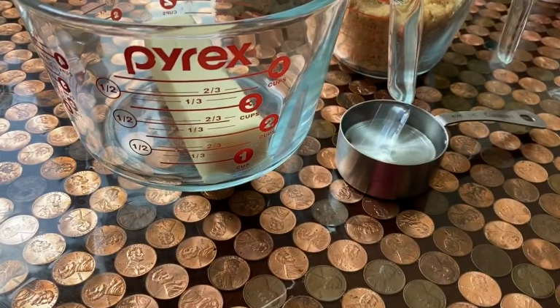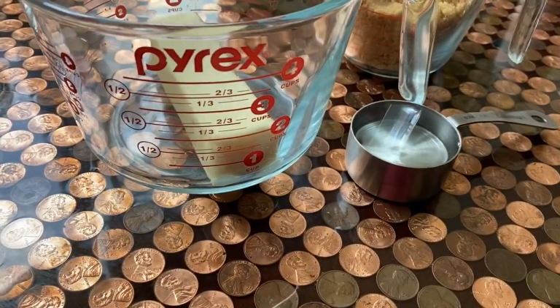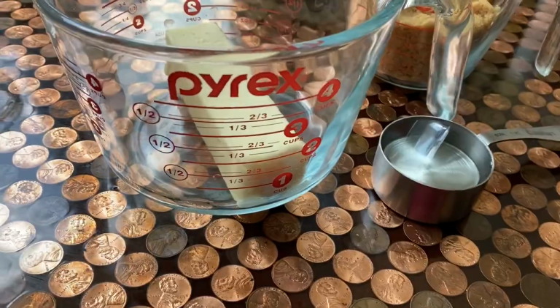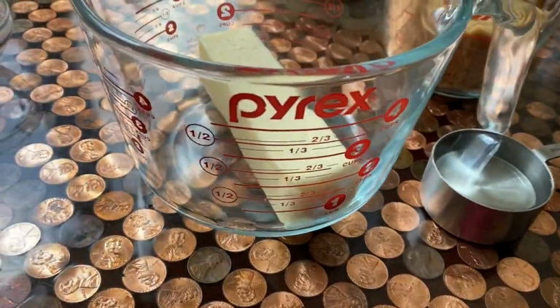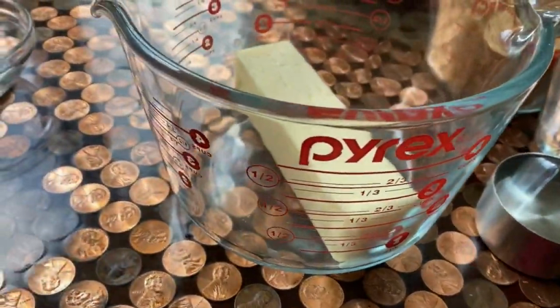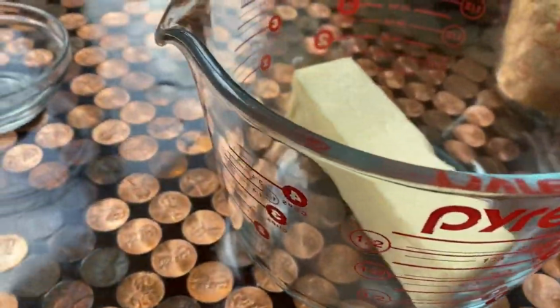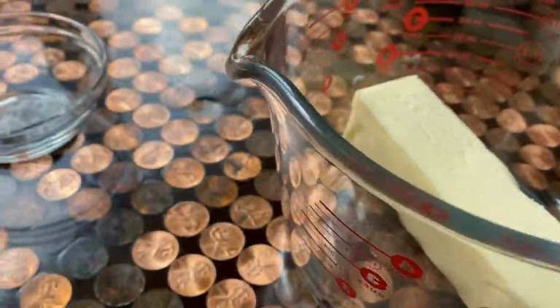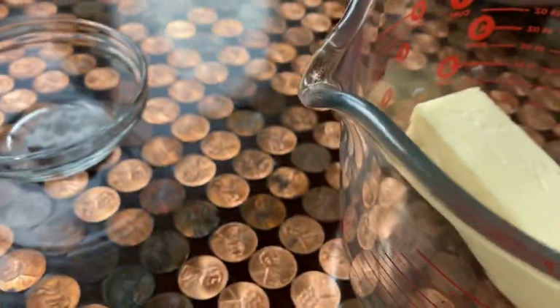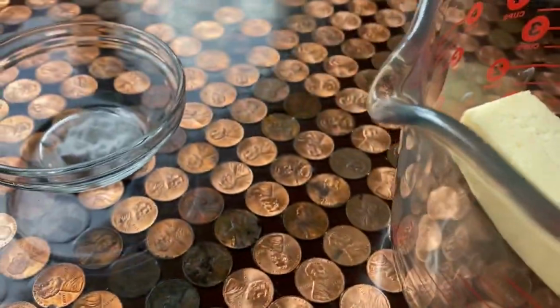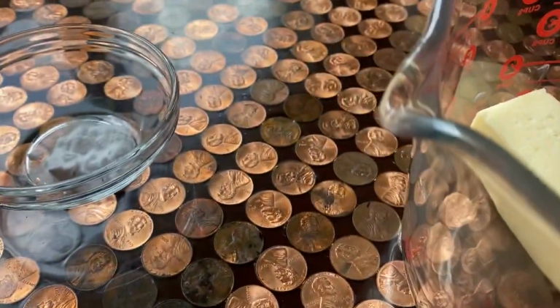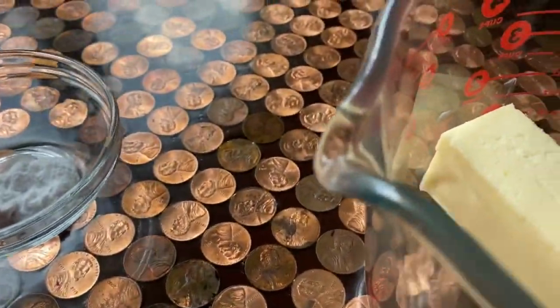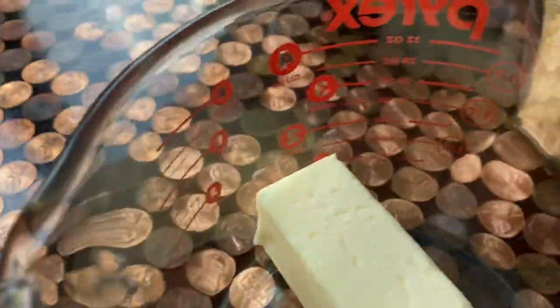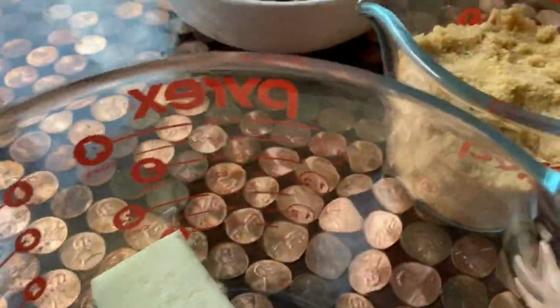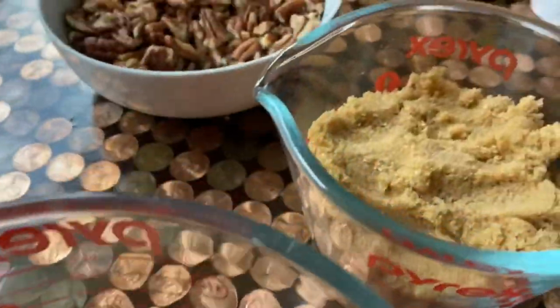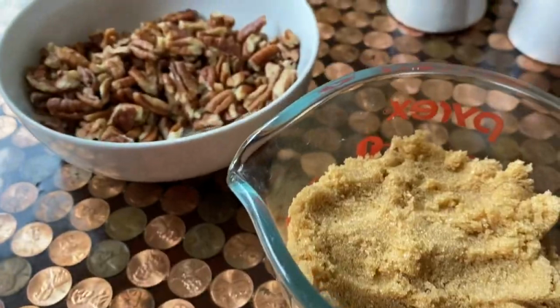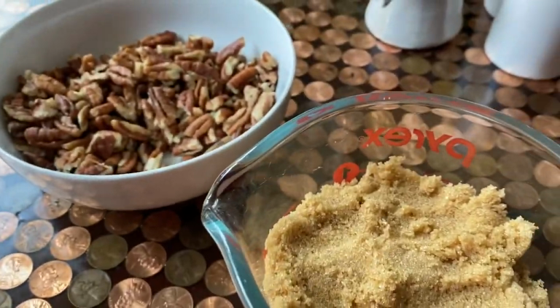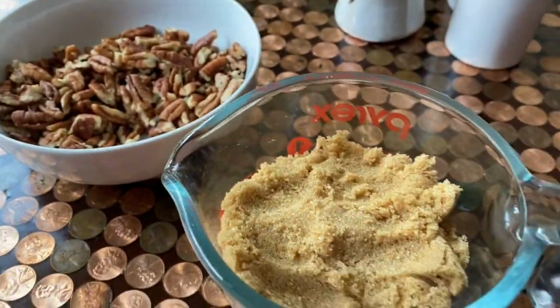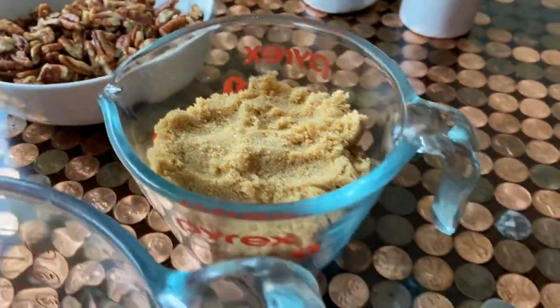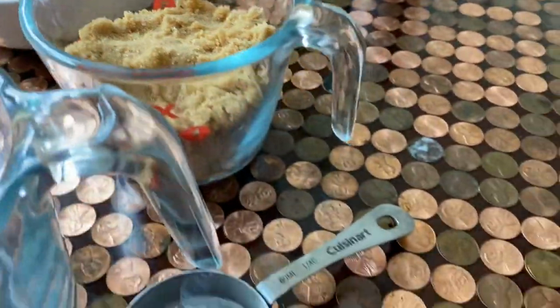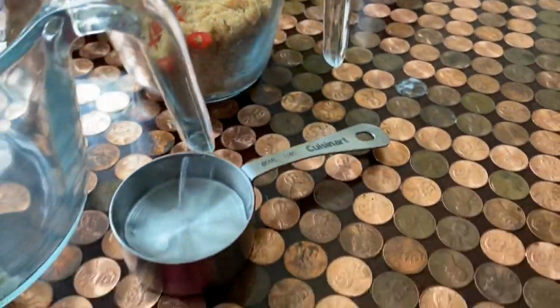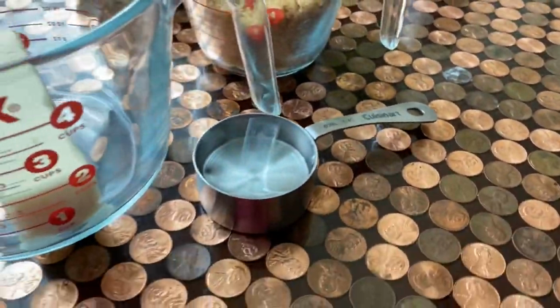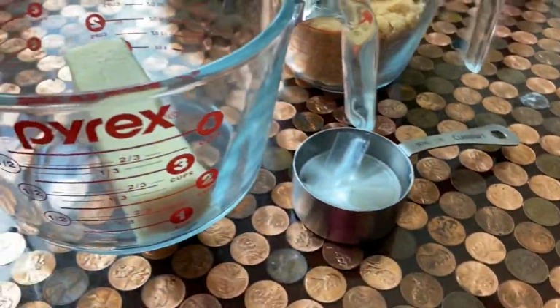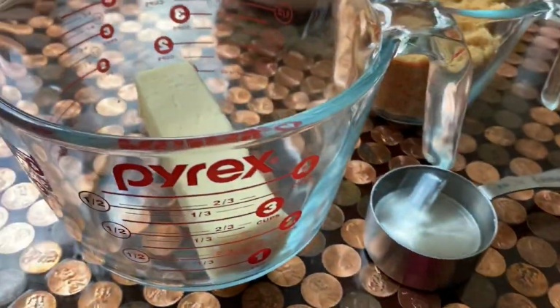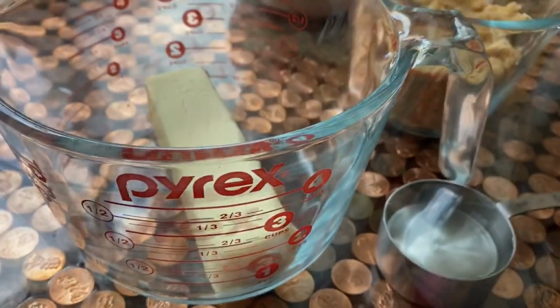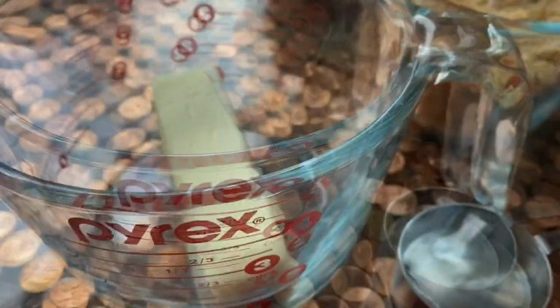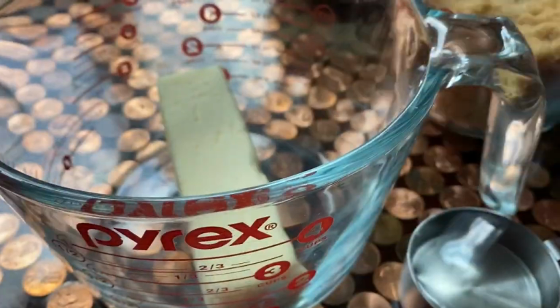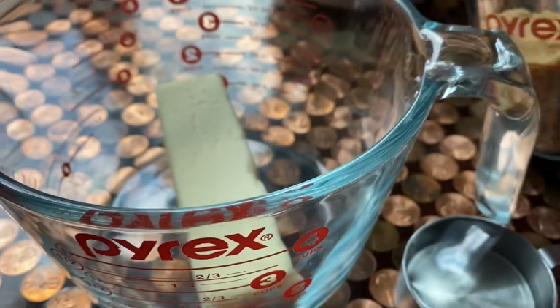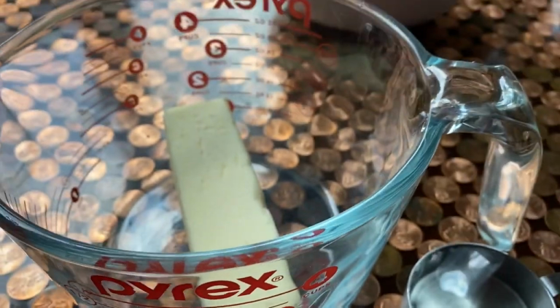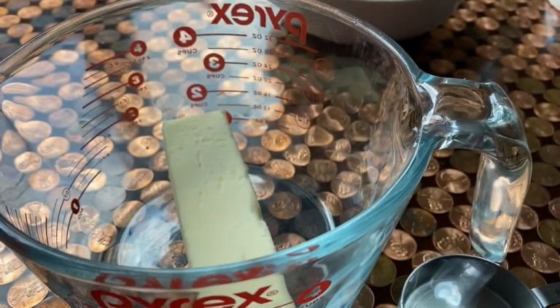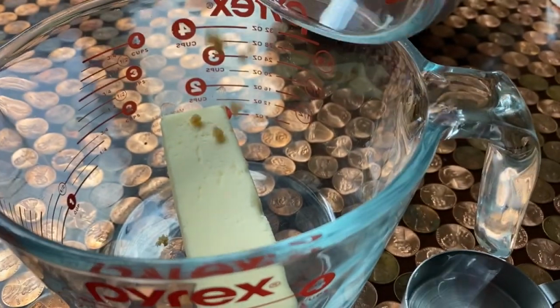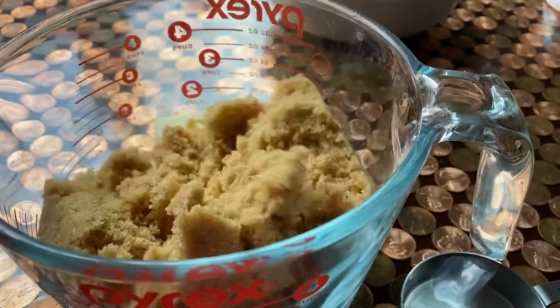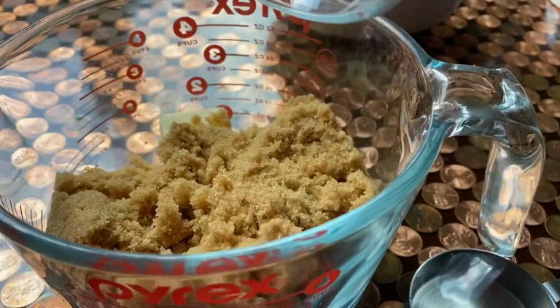We have one stick of unsalted butter, a fourth of a cup of light corn syrup, half a teaspoon of baking soda, a cup of light brown sugar, and about a cup of chopped pecans.